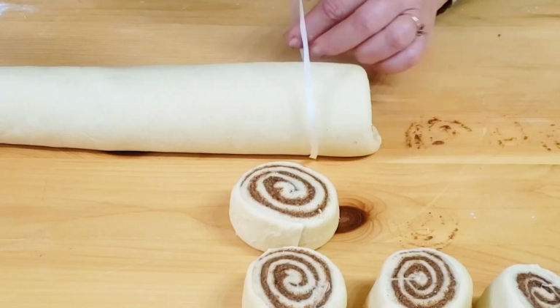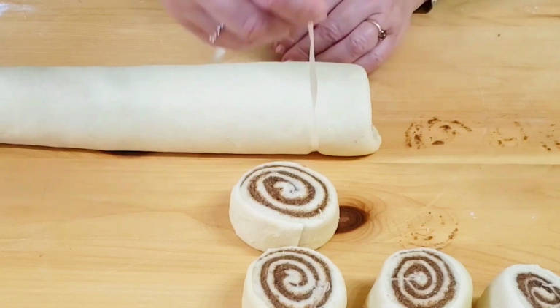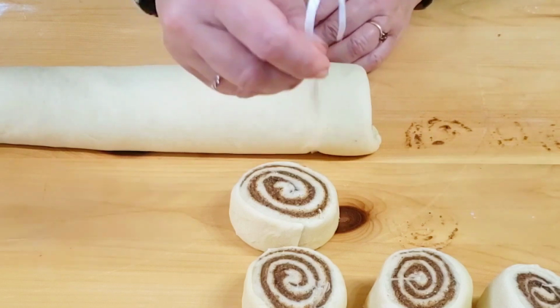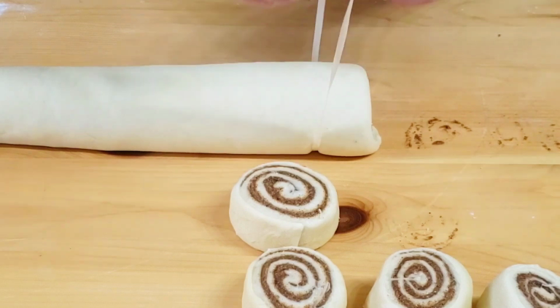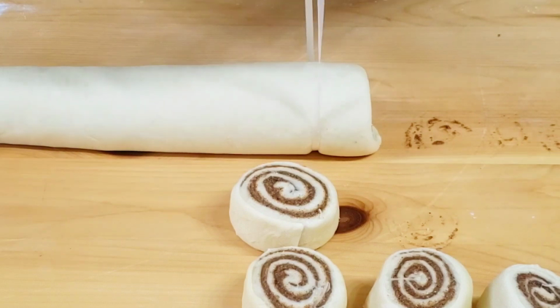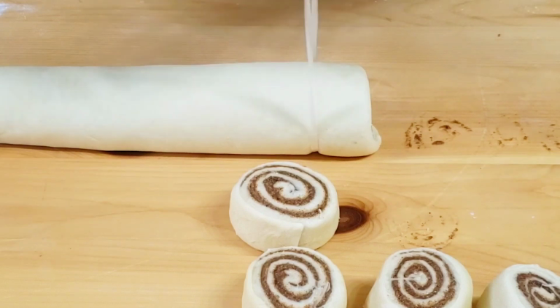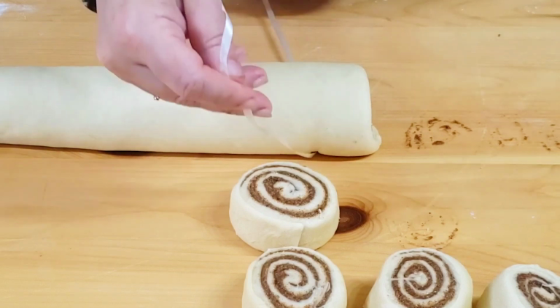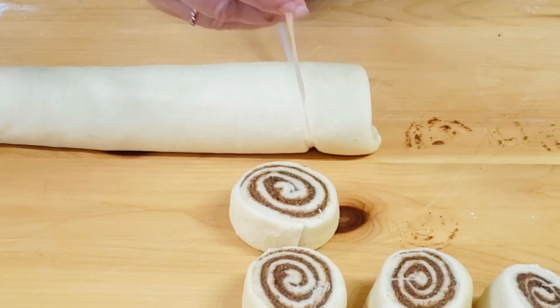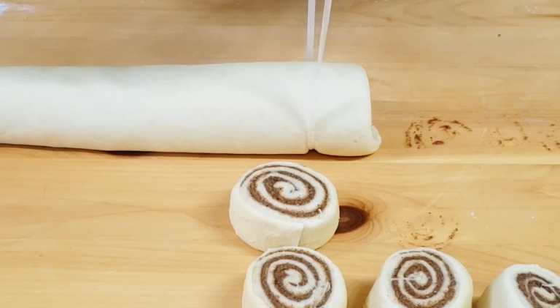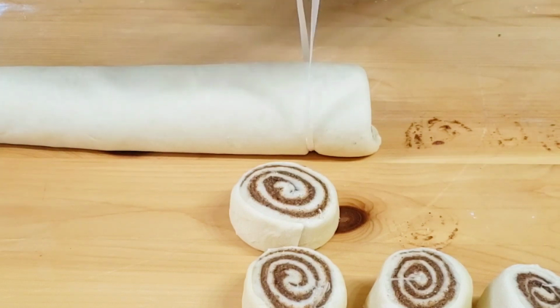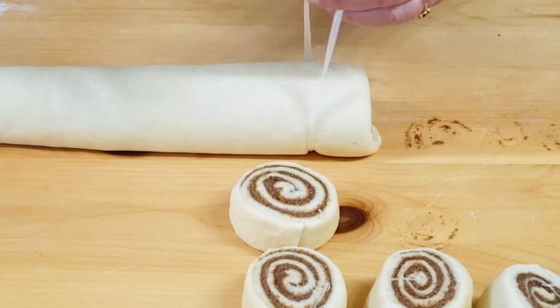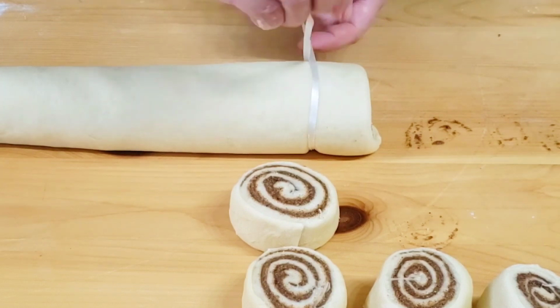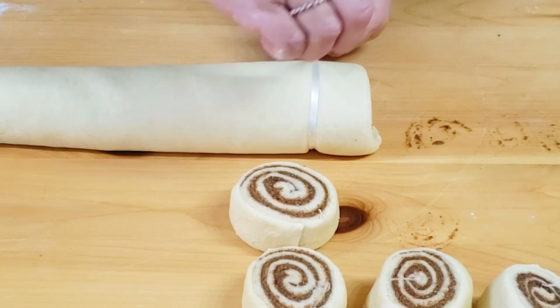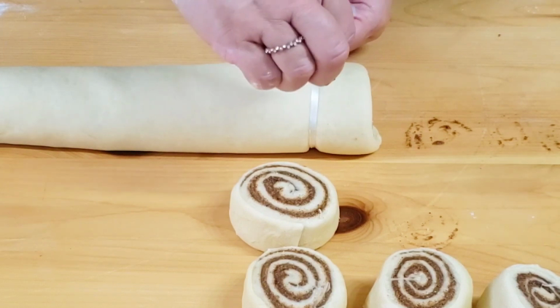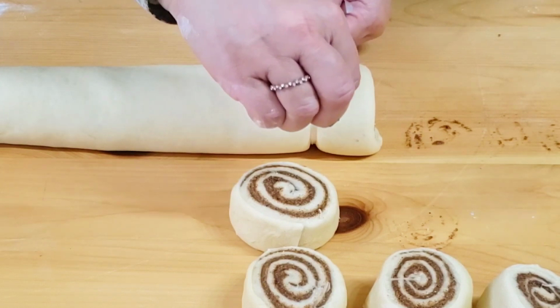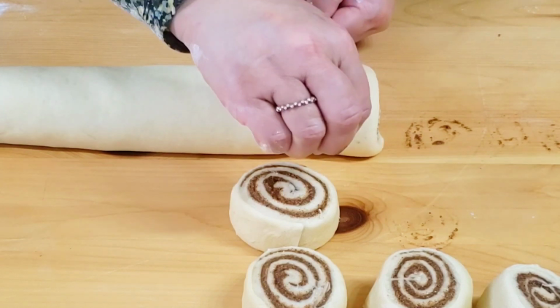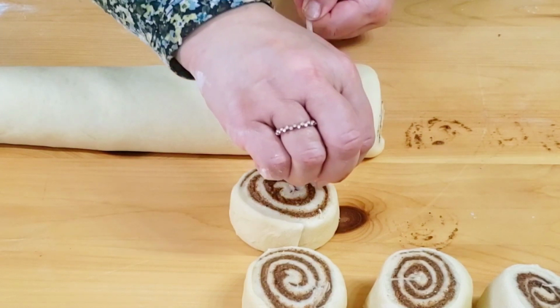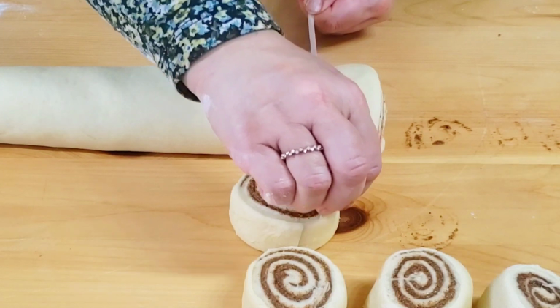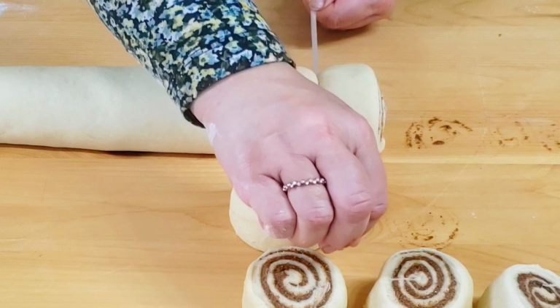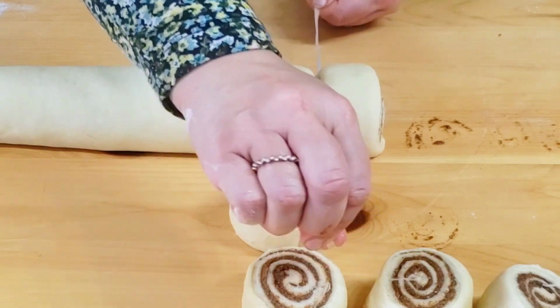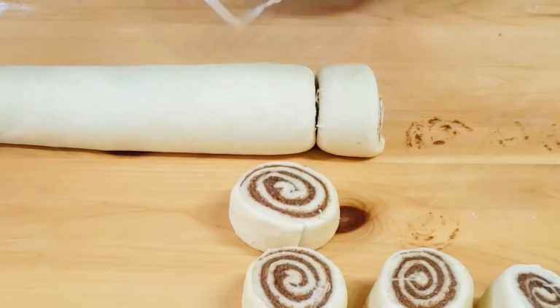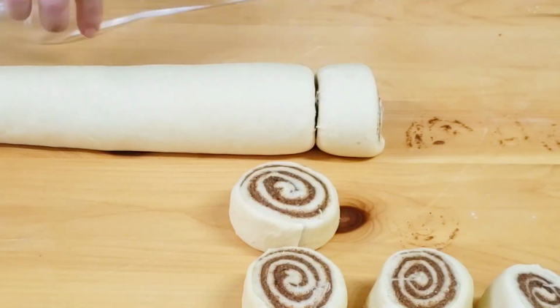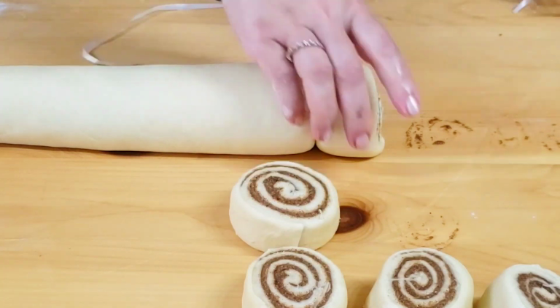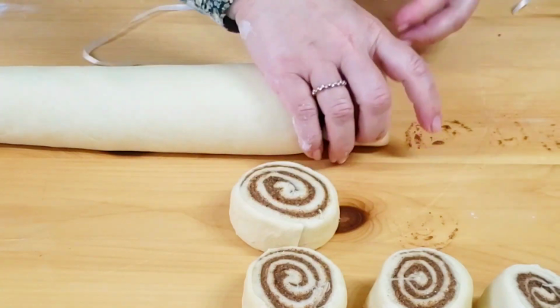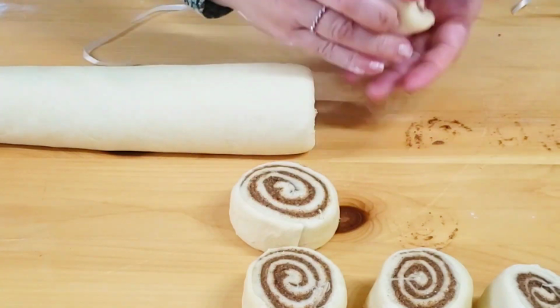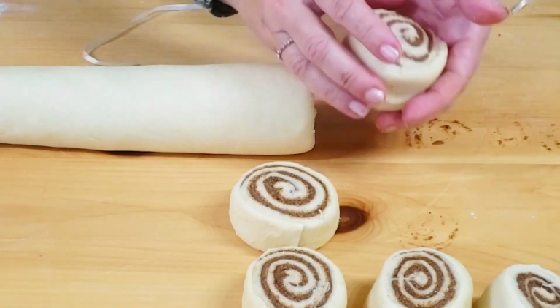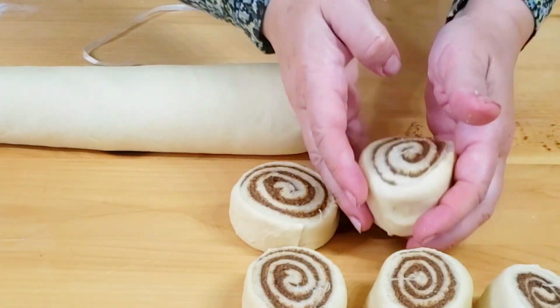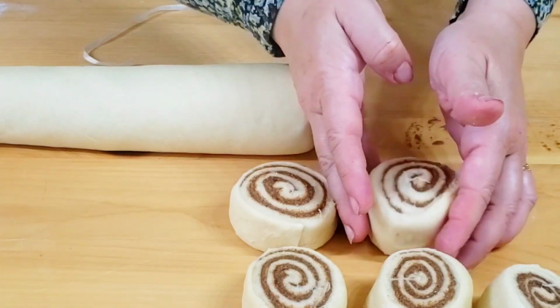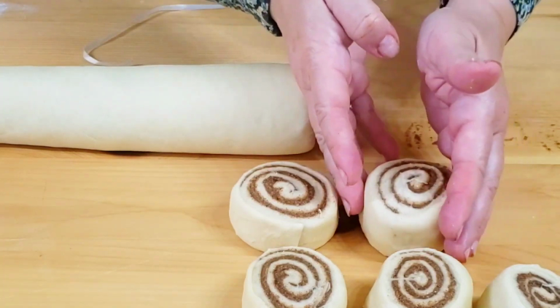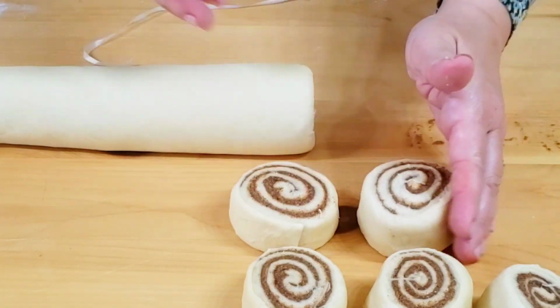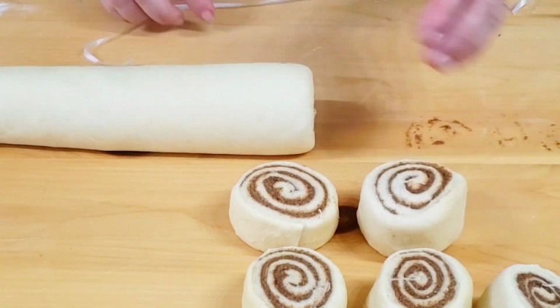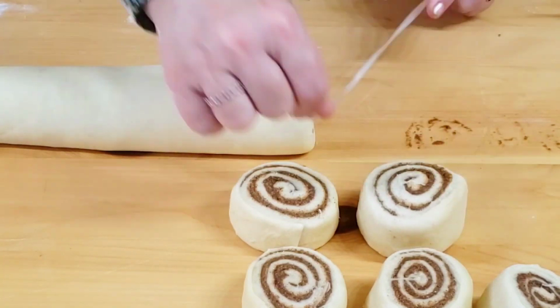Place the rolls in a baking dish, leaving some space between them for extension. Let them rest covered for 25 minutes.